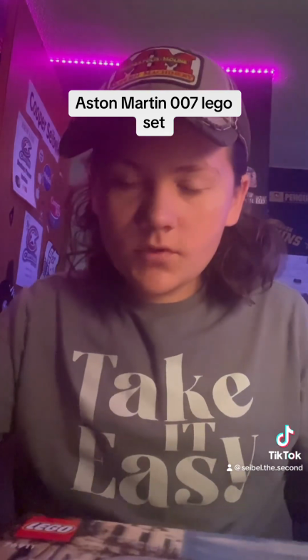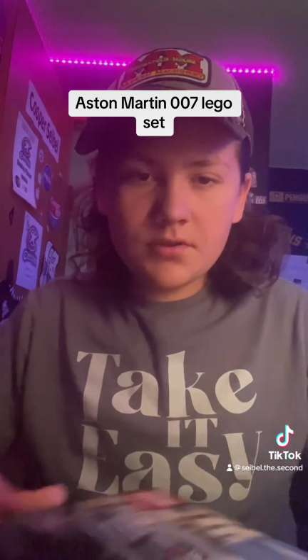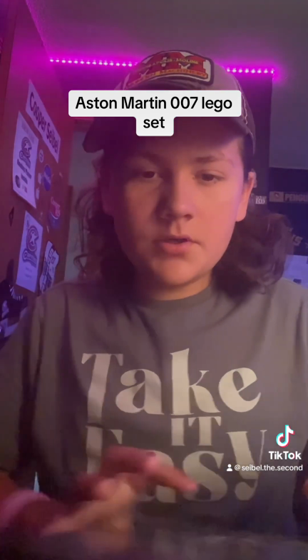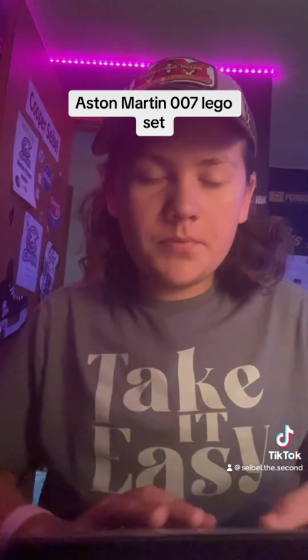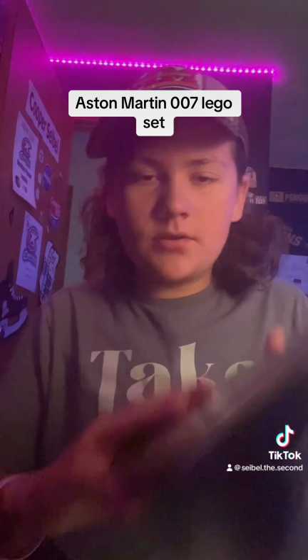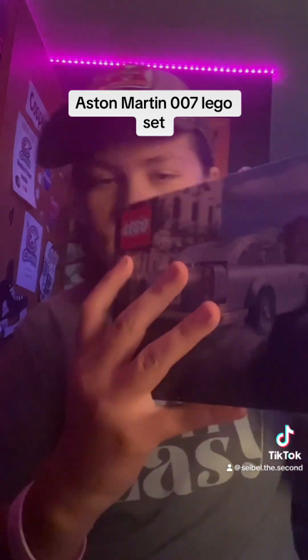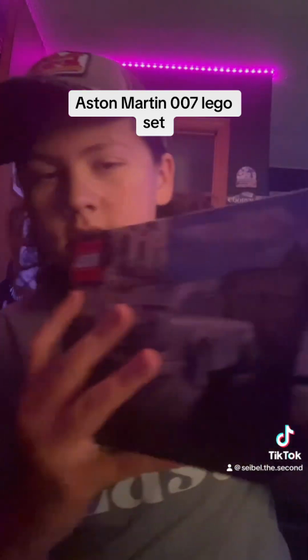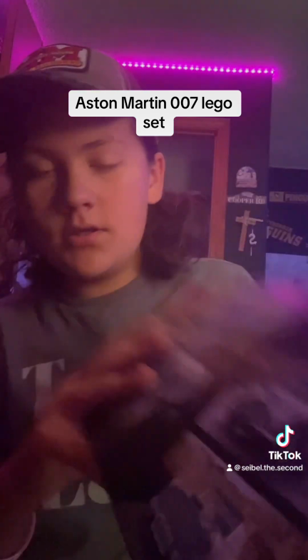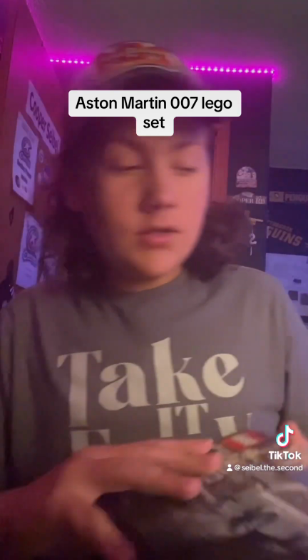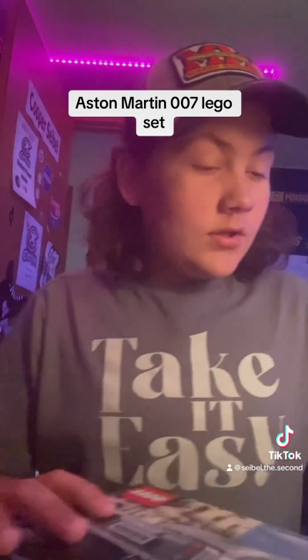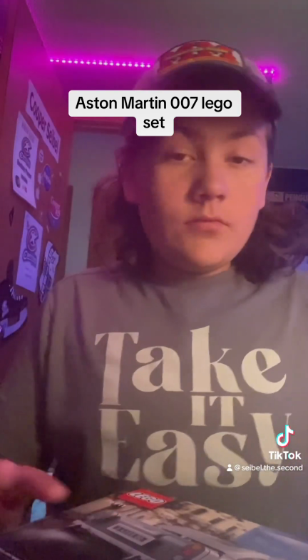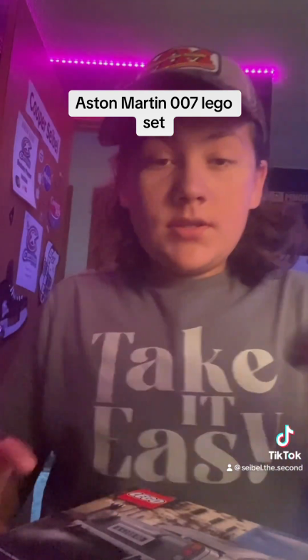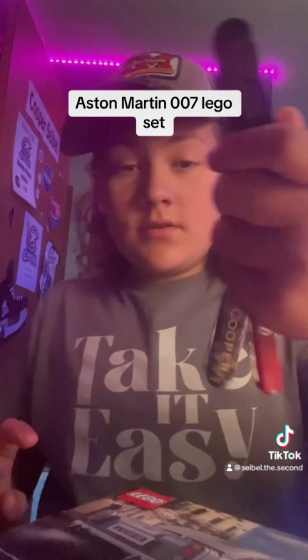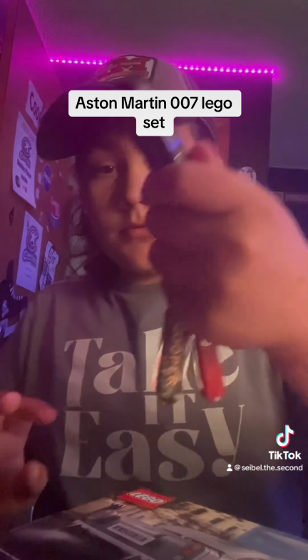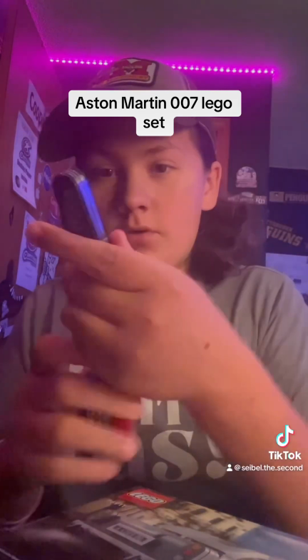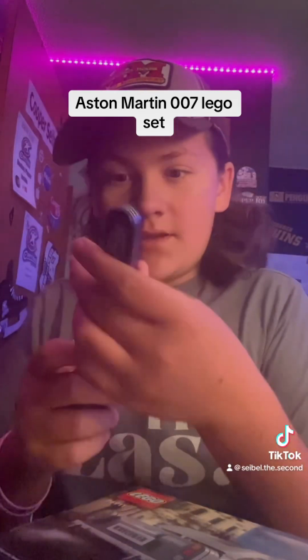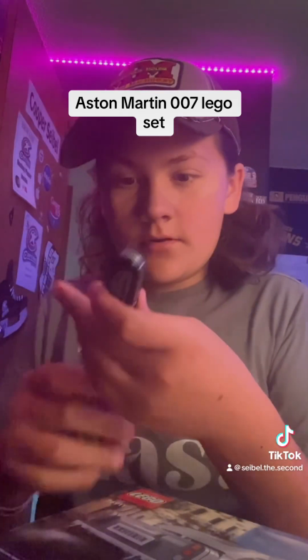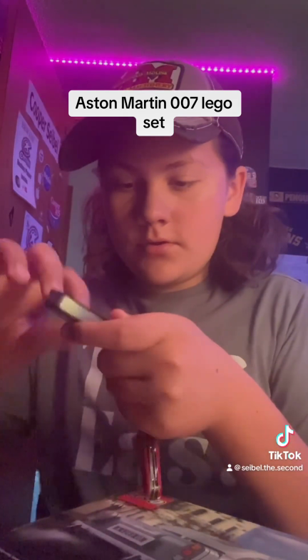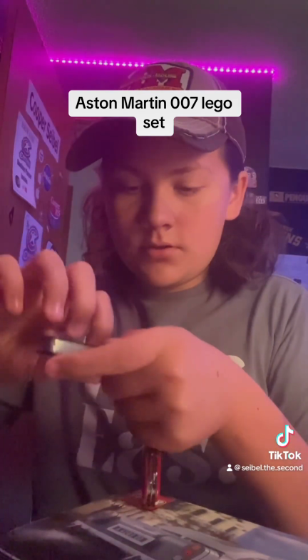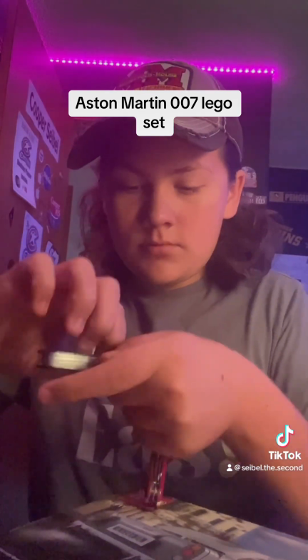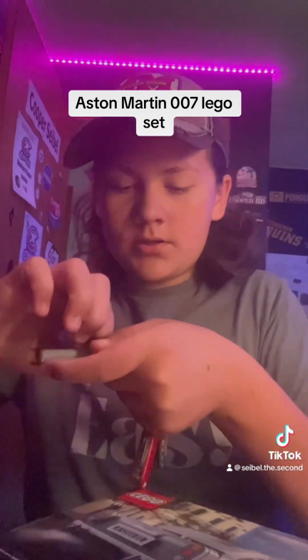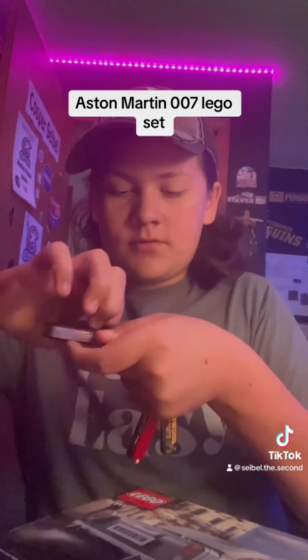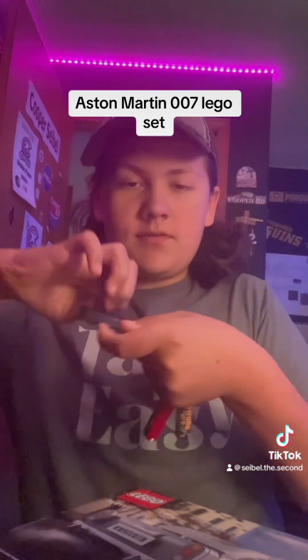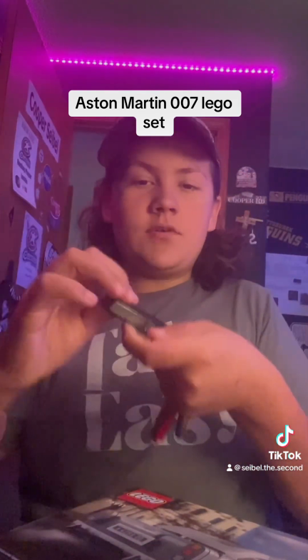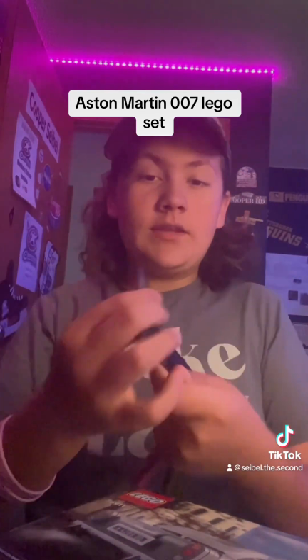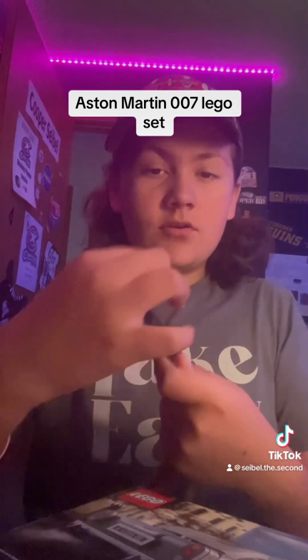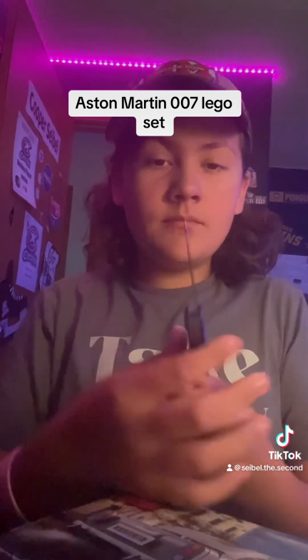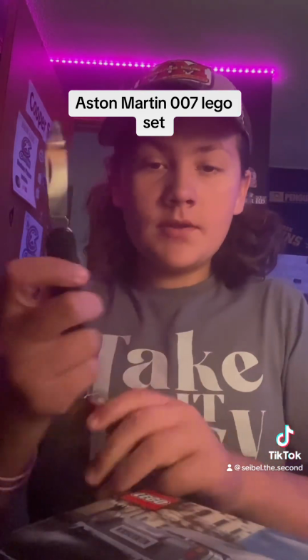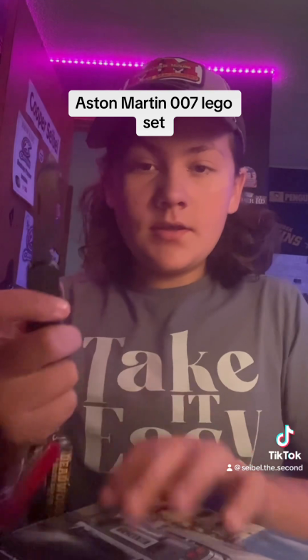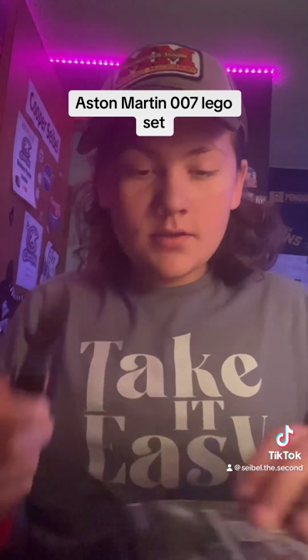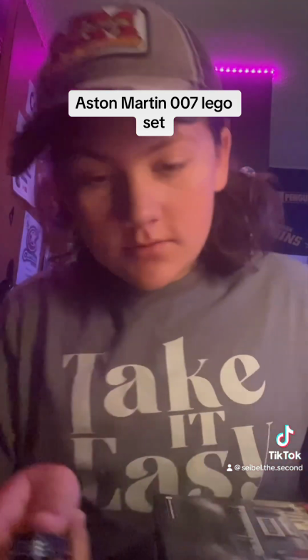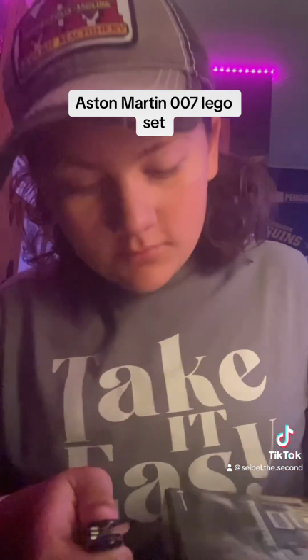I'm going to open it on this side. I really don't want to tear the box because it's very nice looking. Sweet.